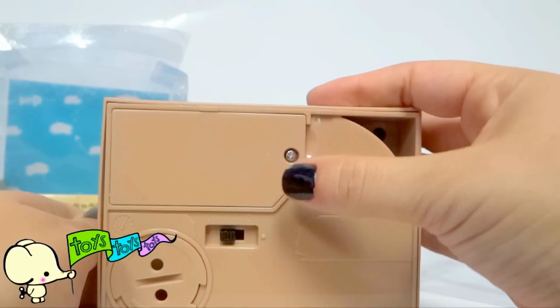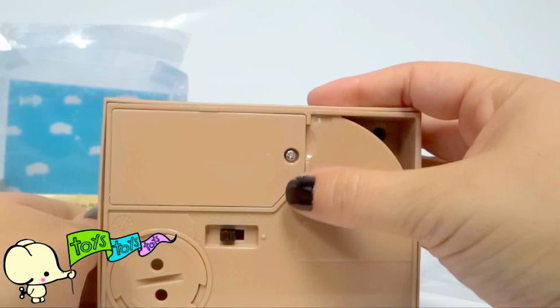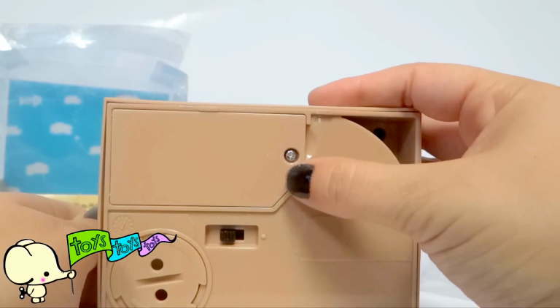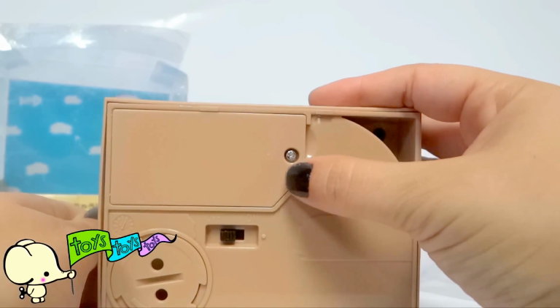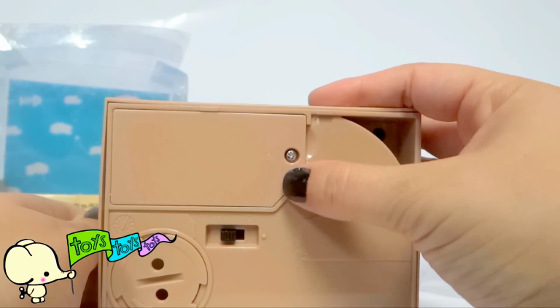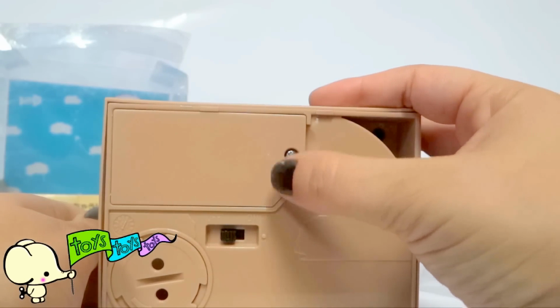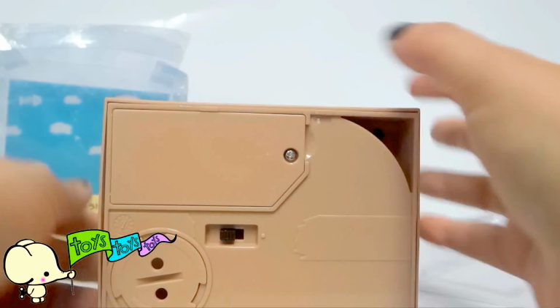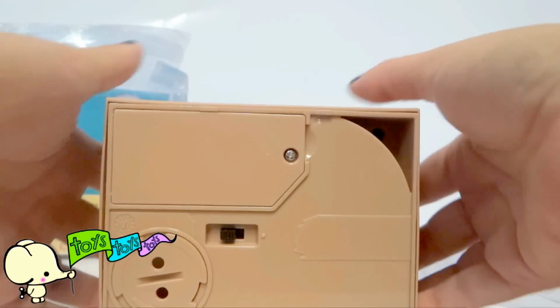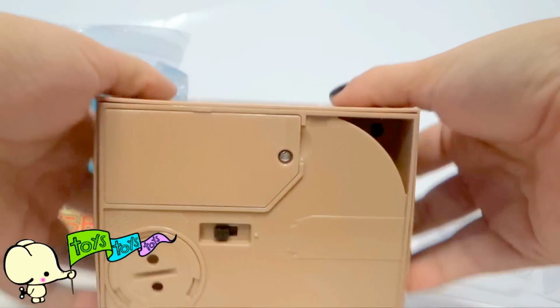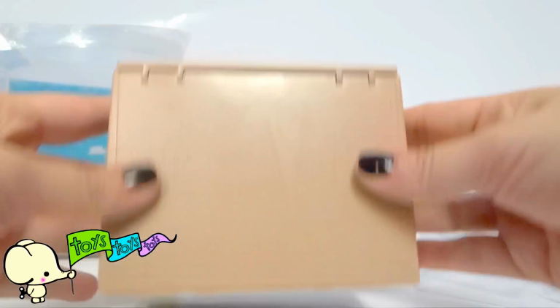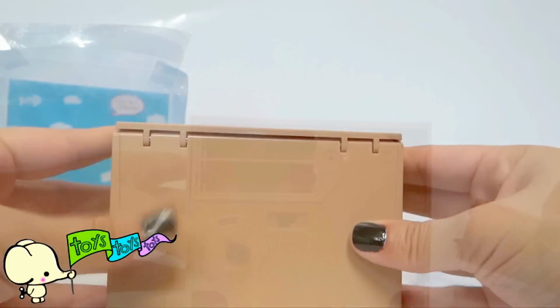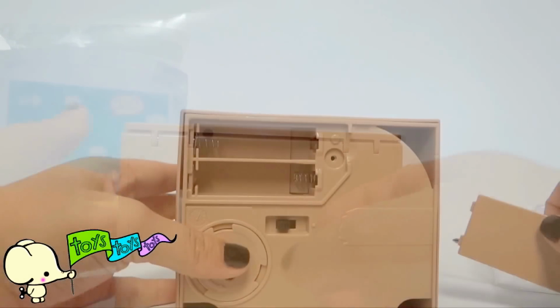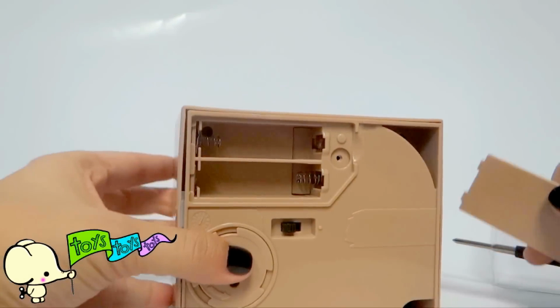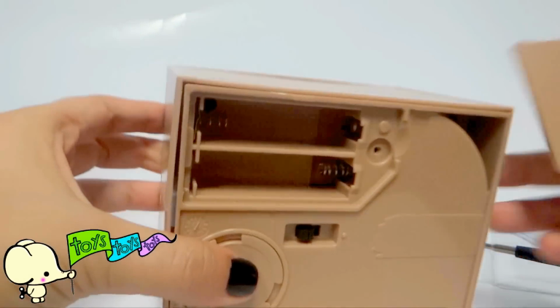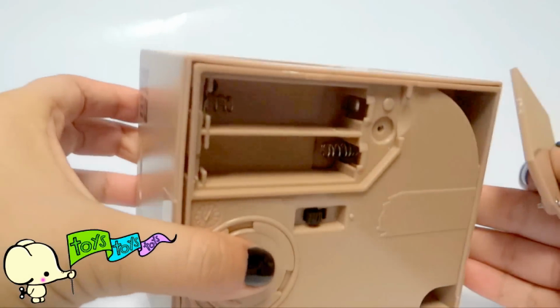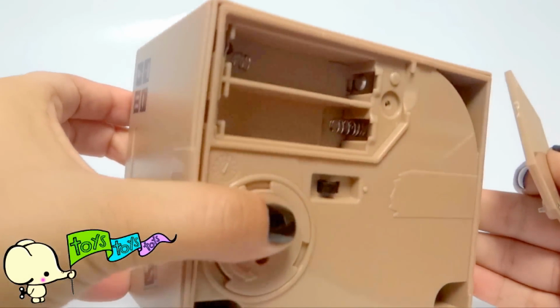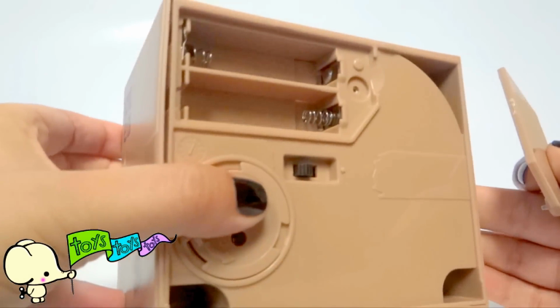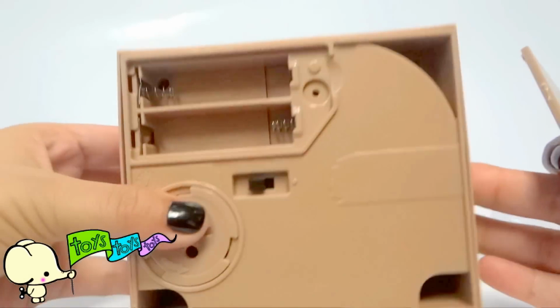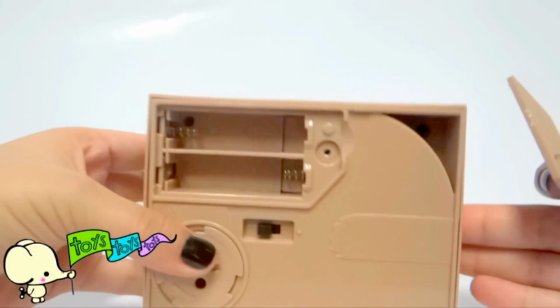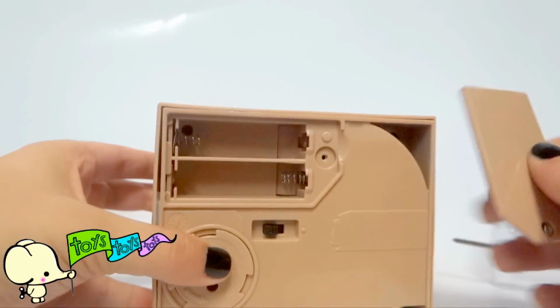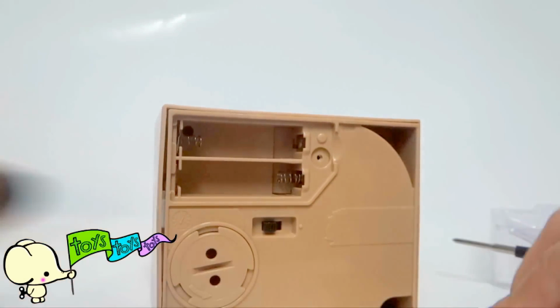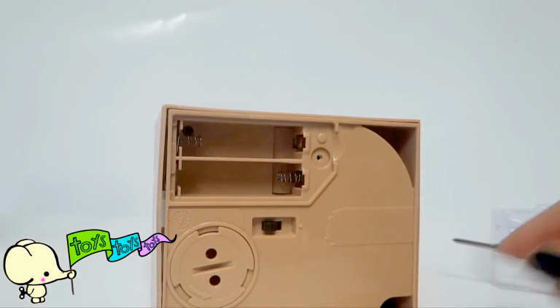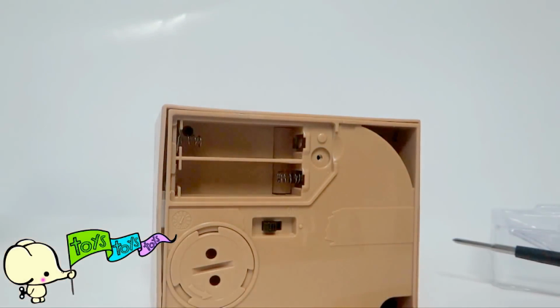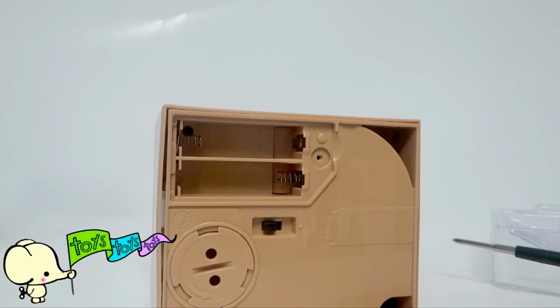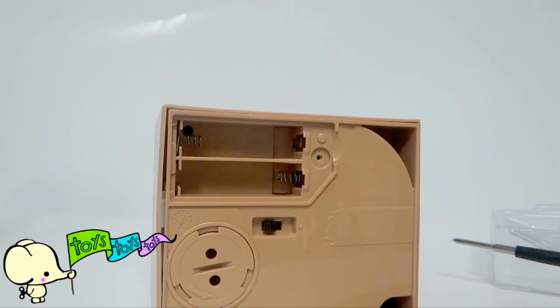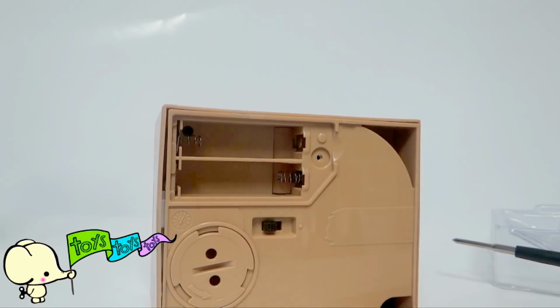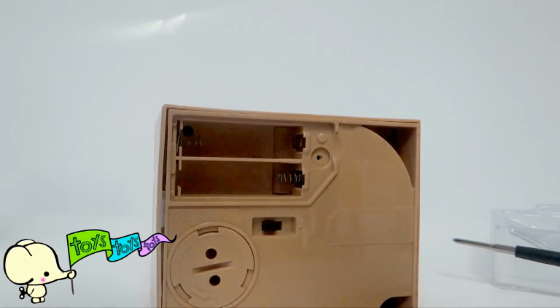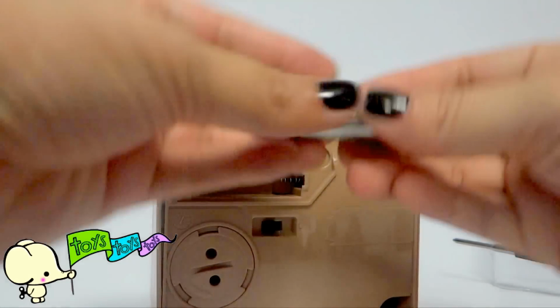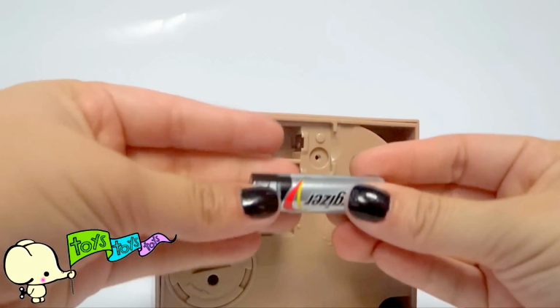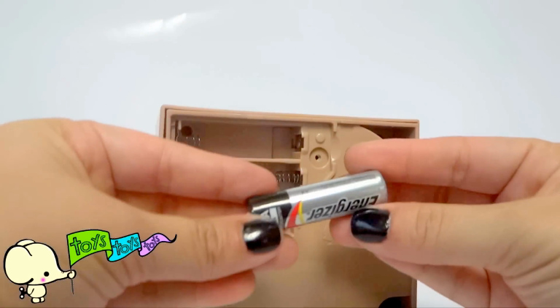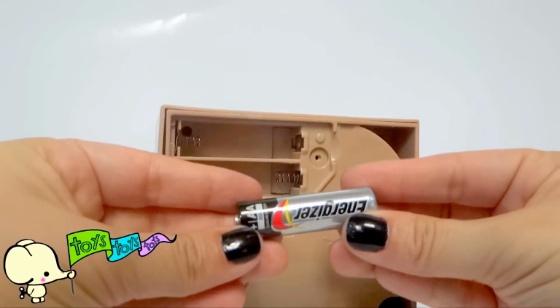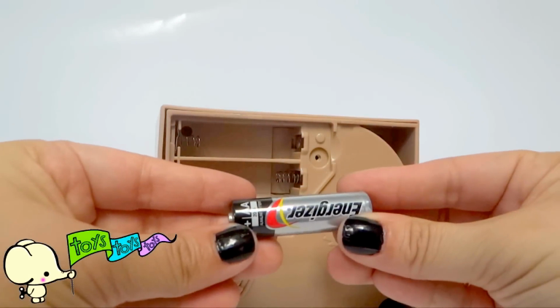These are going to use batteries. It looks like it's two AA batteries. I'm going to be using these.